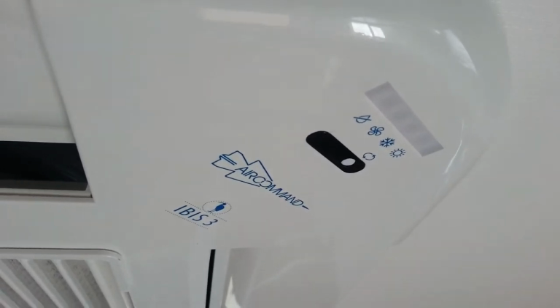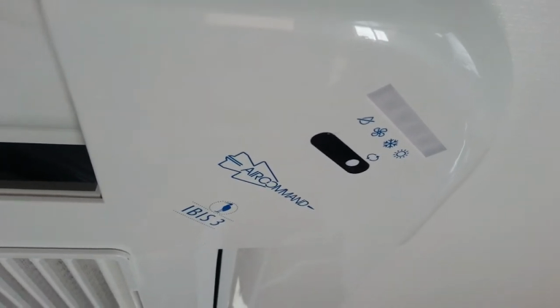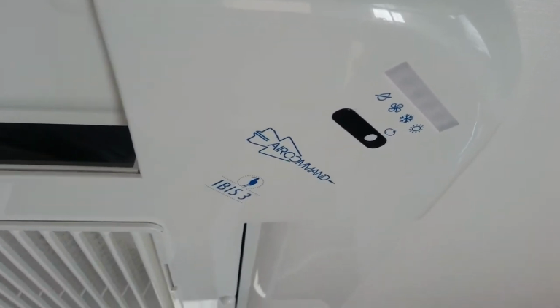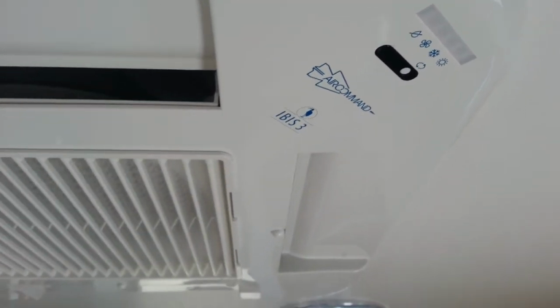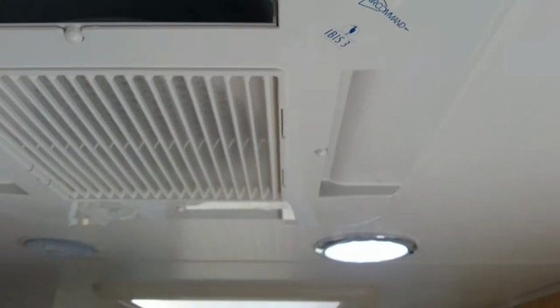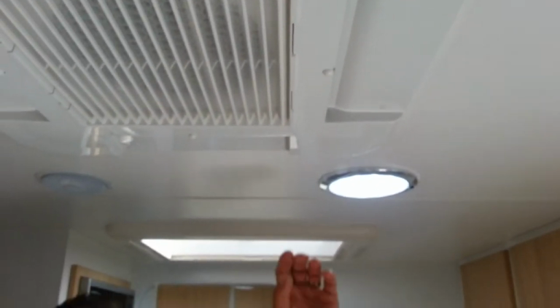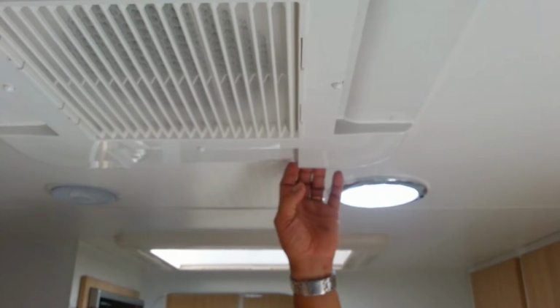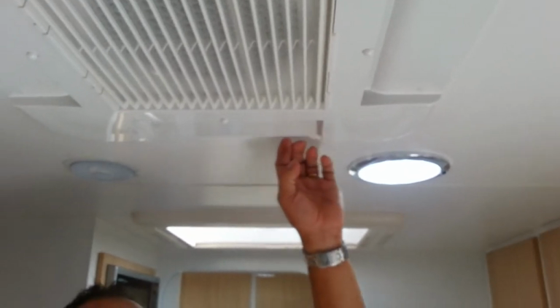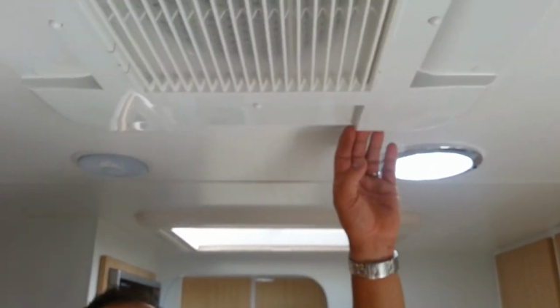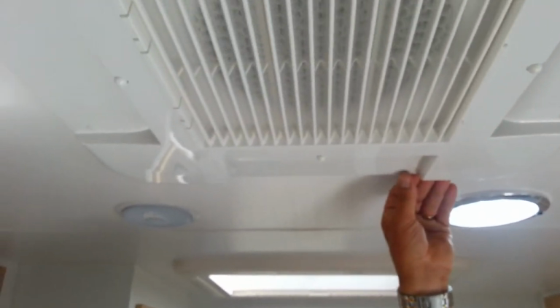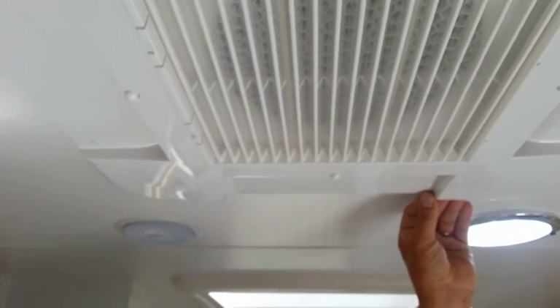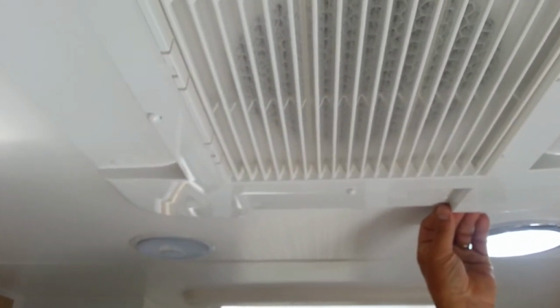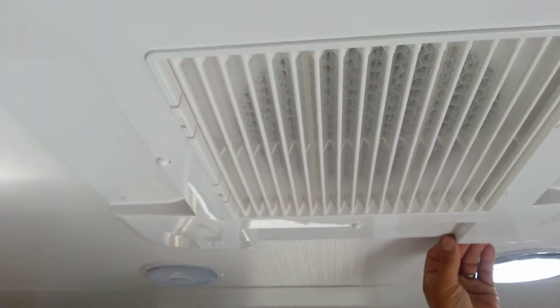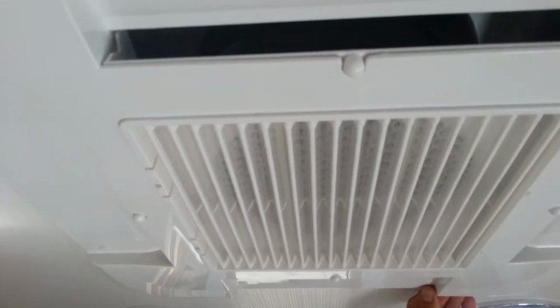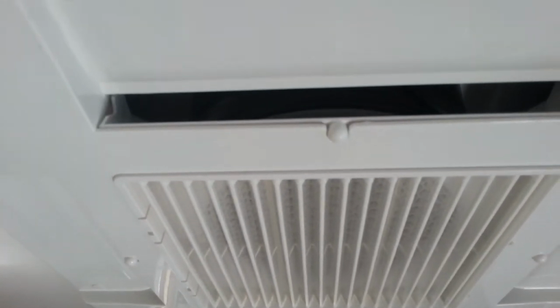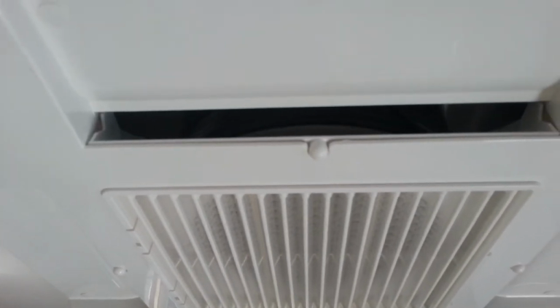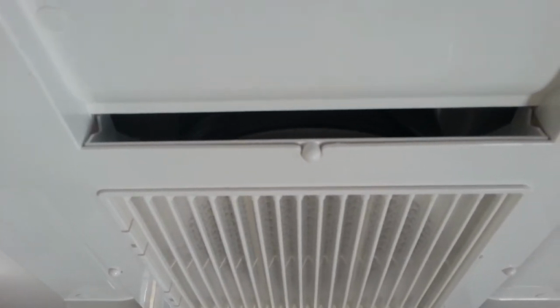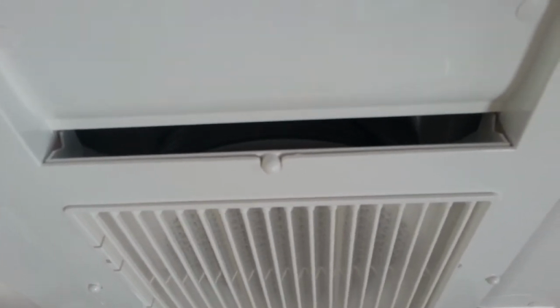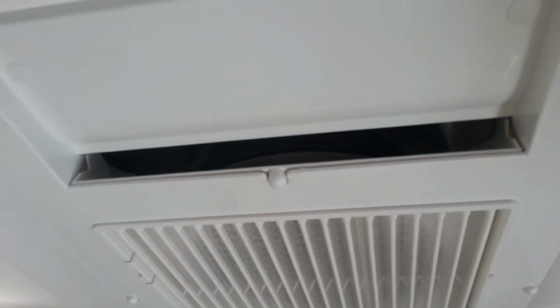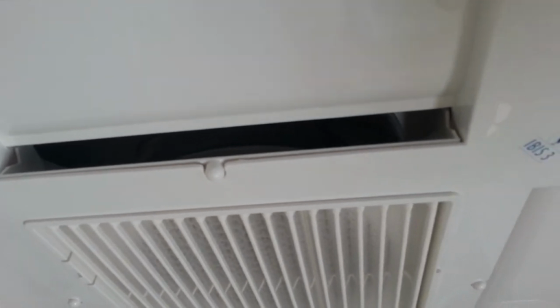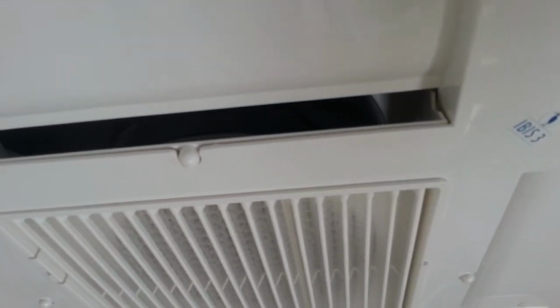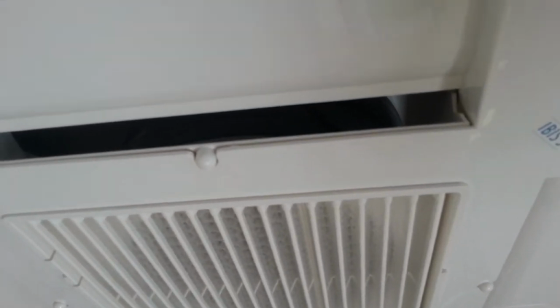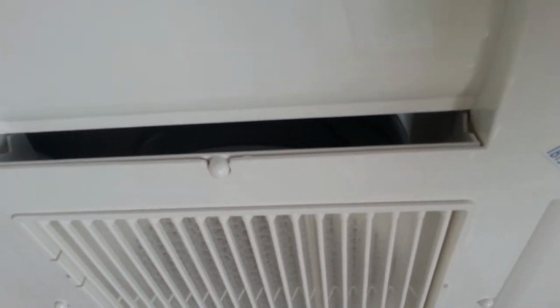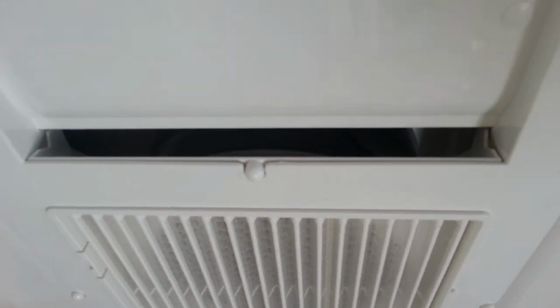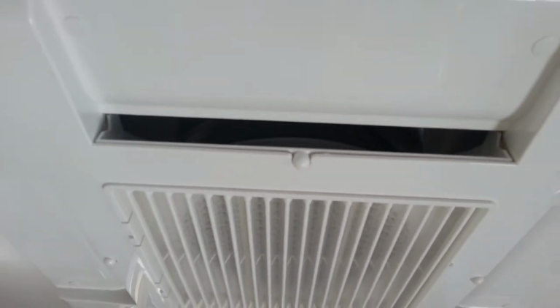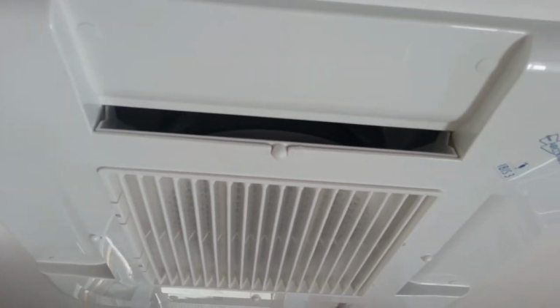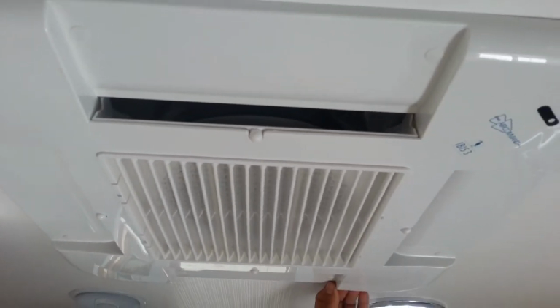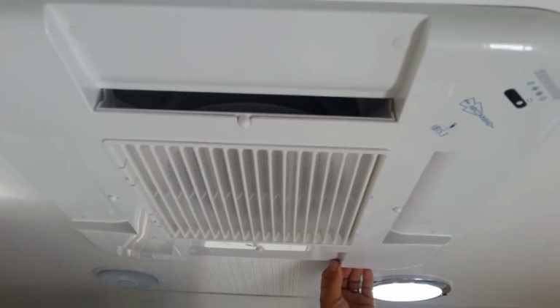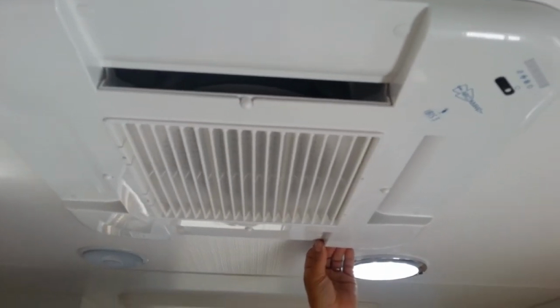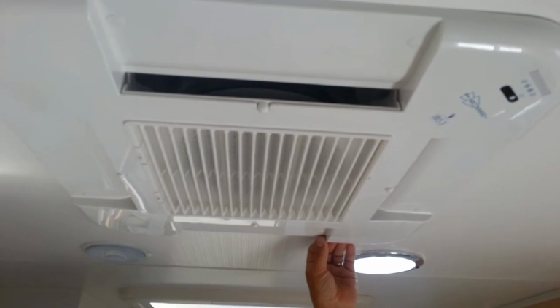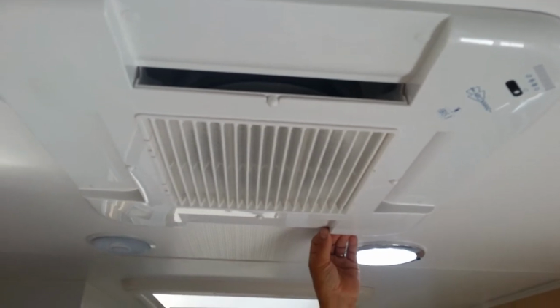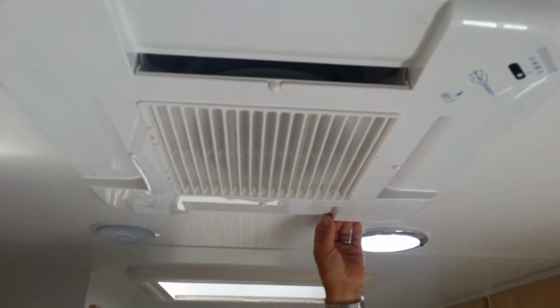Now if we're in really cold temperatures, this particular unit has what we refer to as a de-icing phase. Unlike all other types of air conditioners, this one defrosts the compressor when we get into the minuses, and within five minutes it's operational.